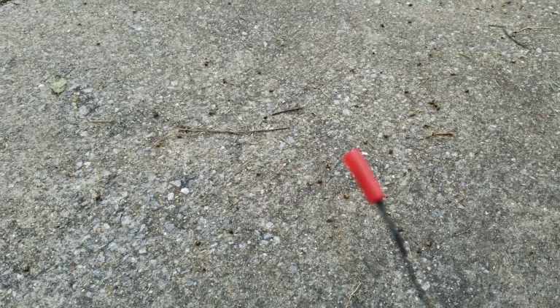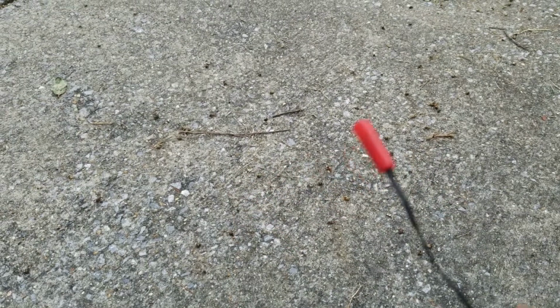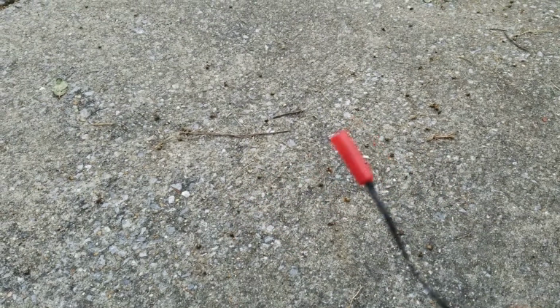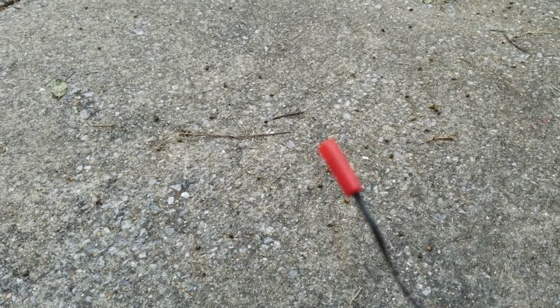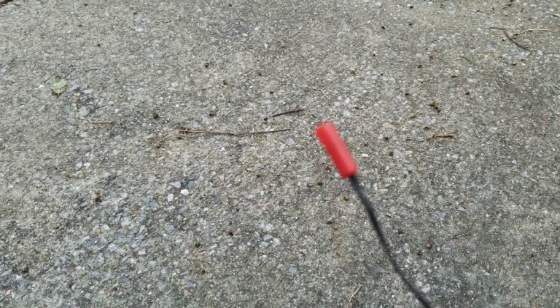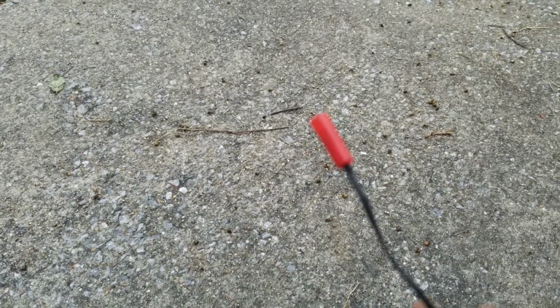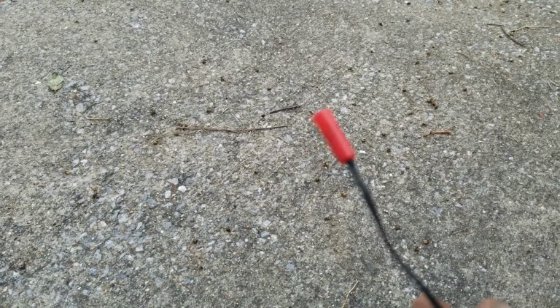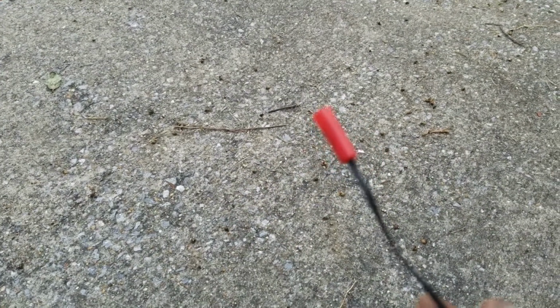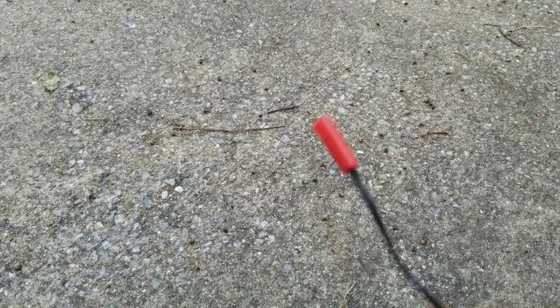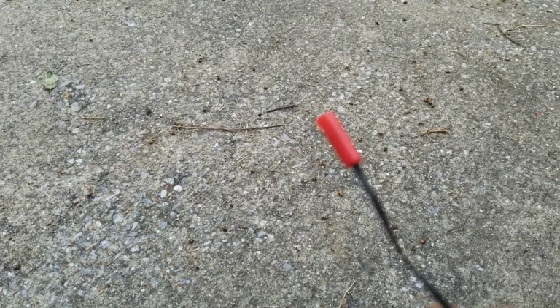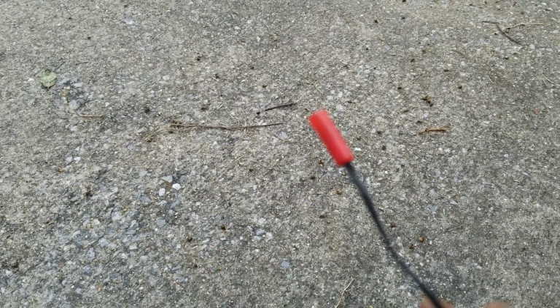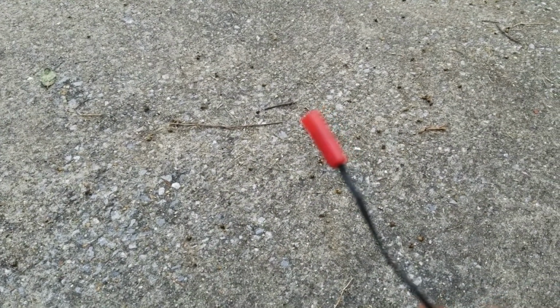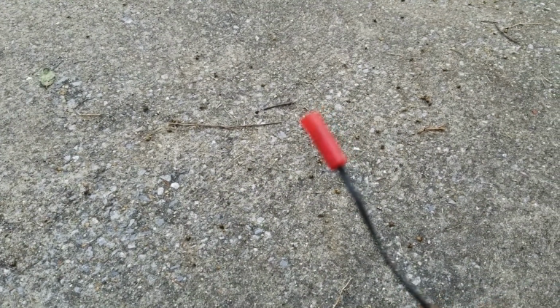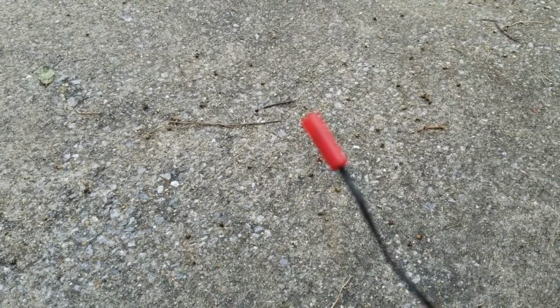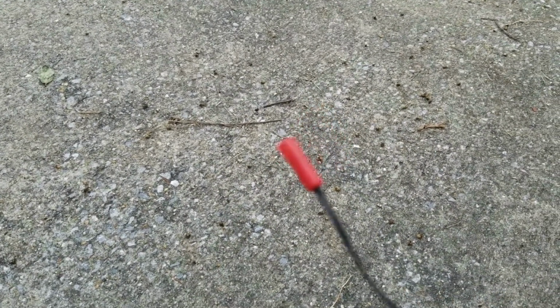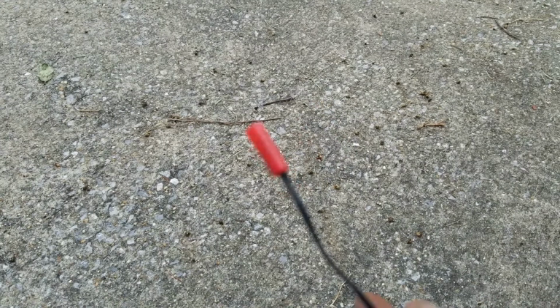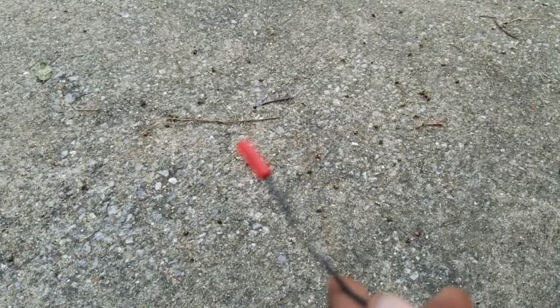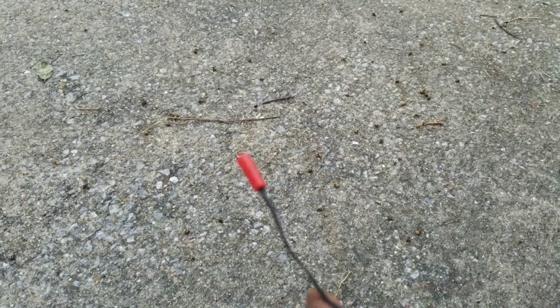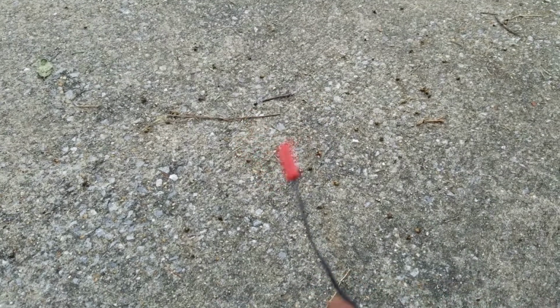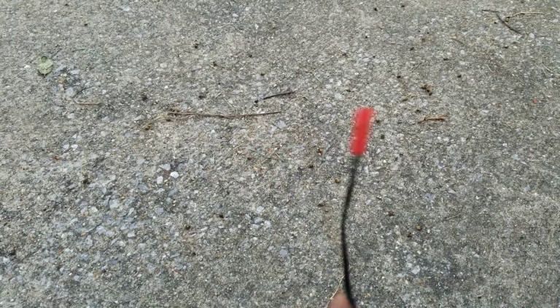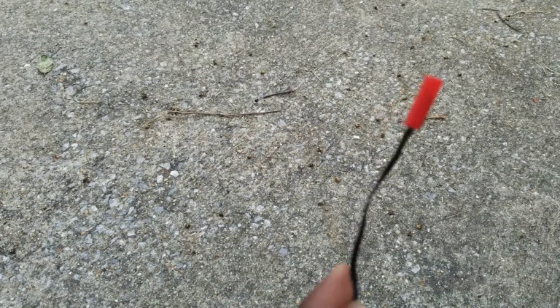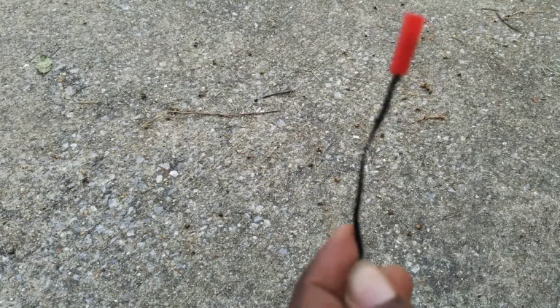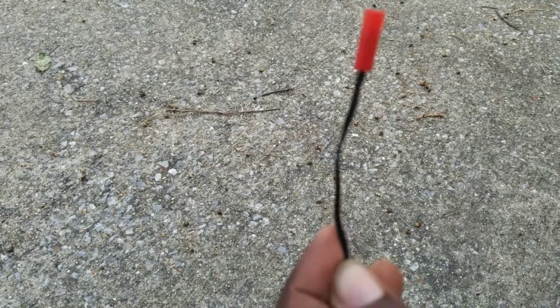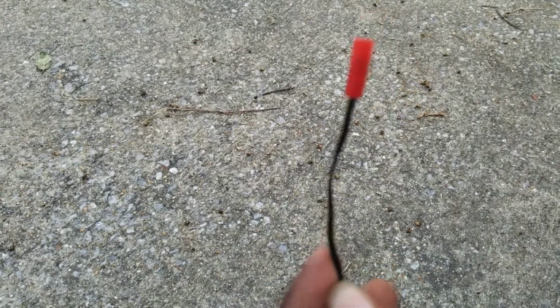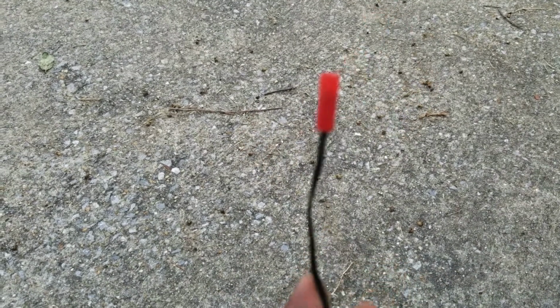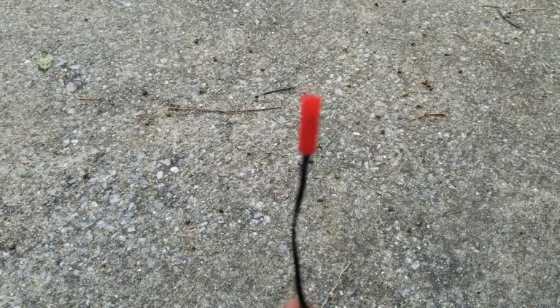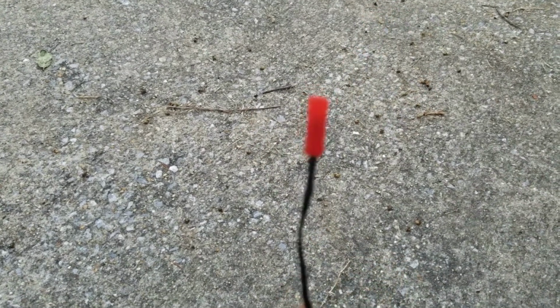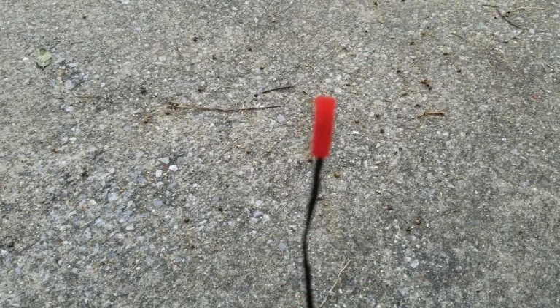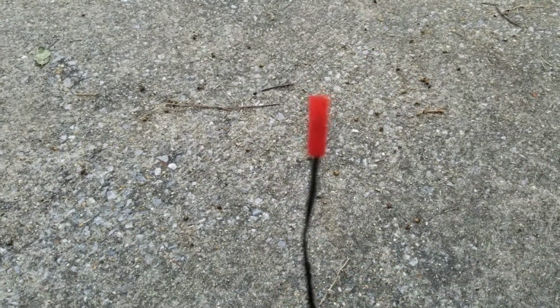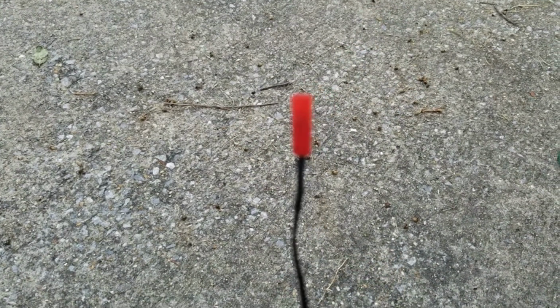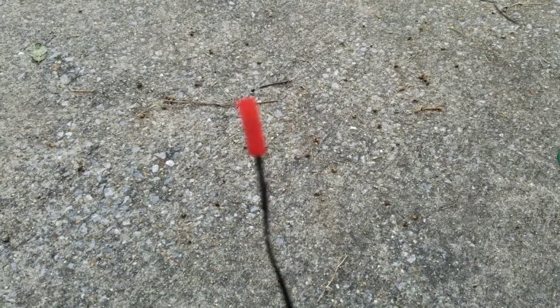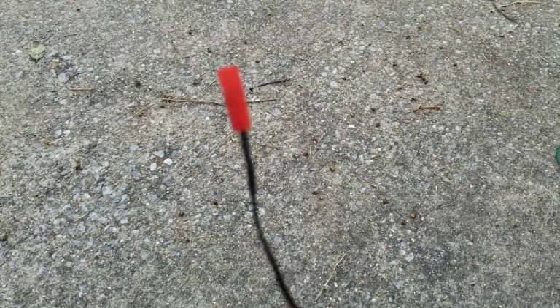How's it going out there in Pyro land? This is Joyful Pyro just making a quick video about some e-match safety. I've seen a few posts on the forum.